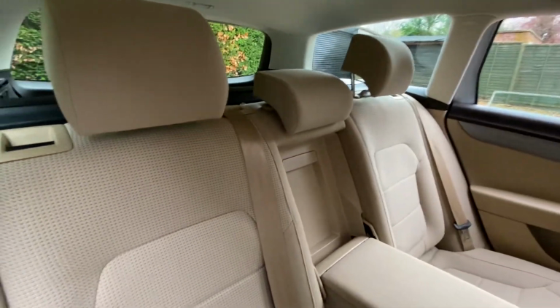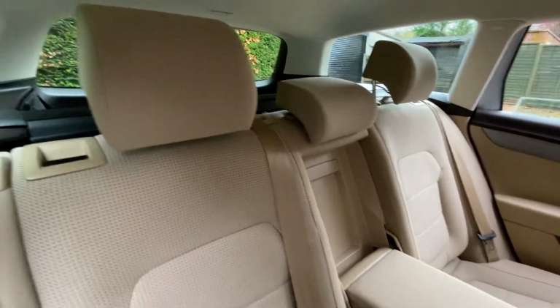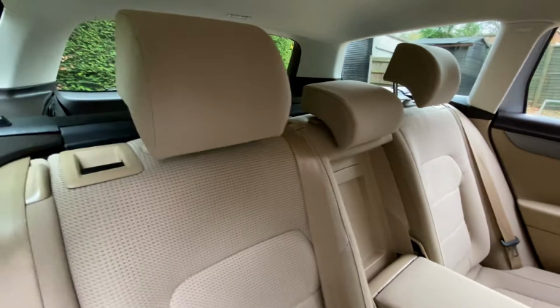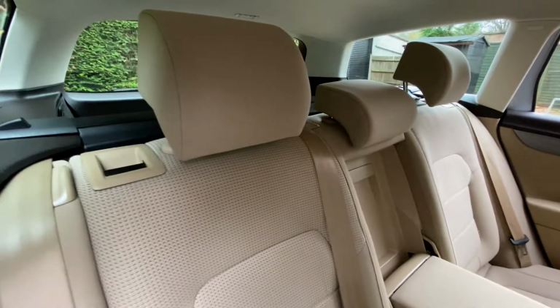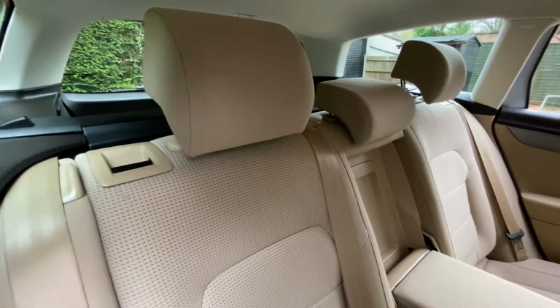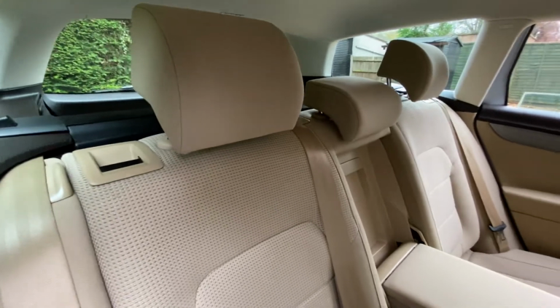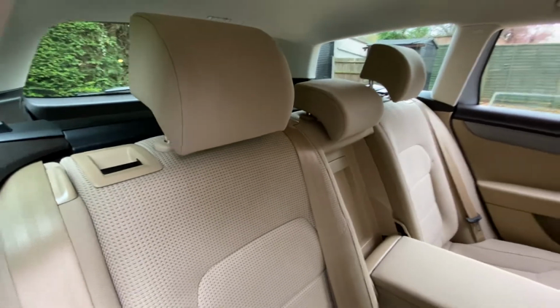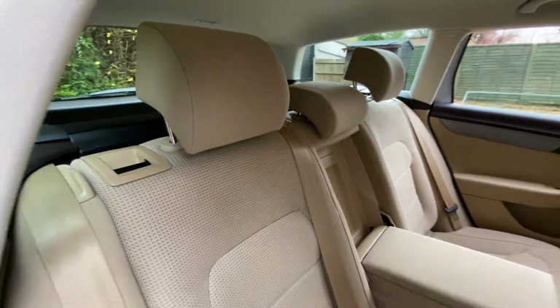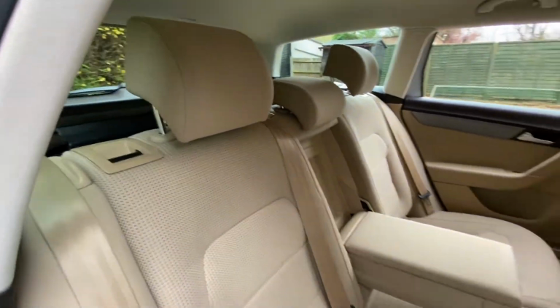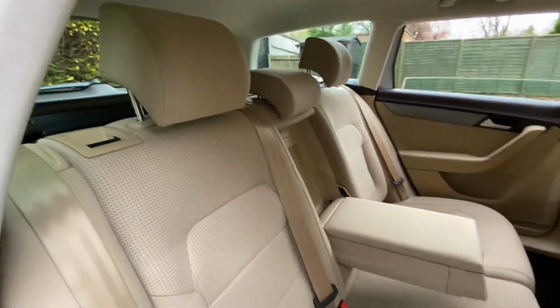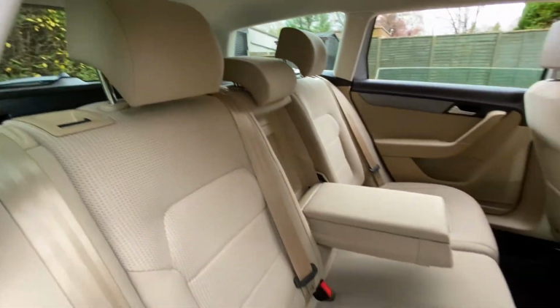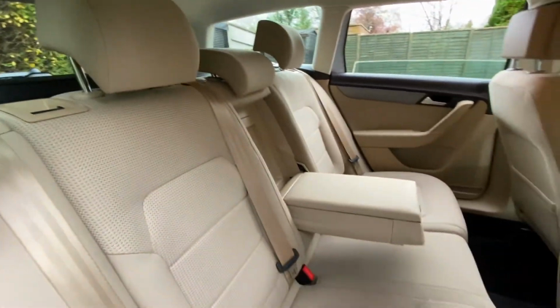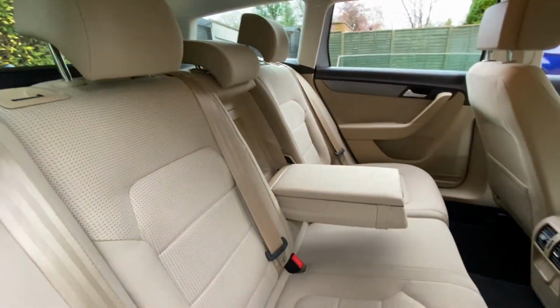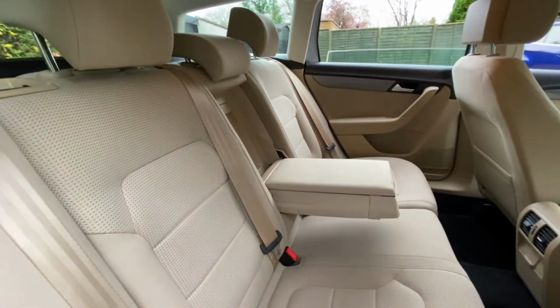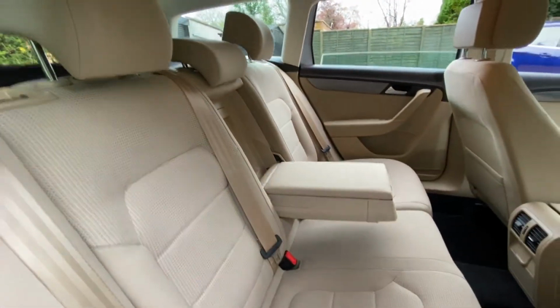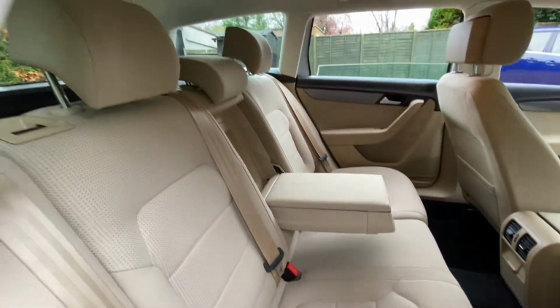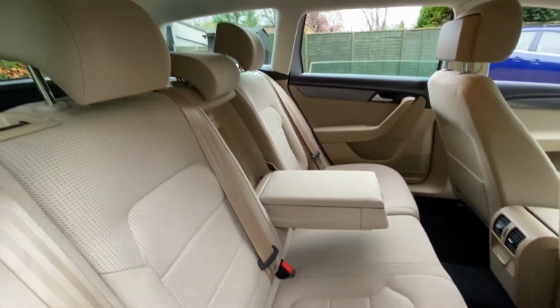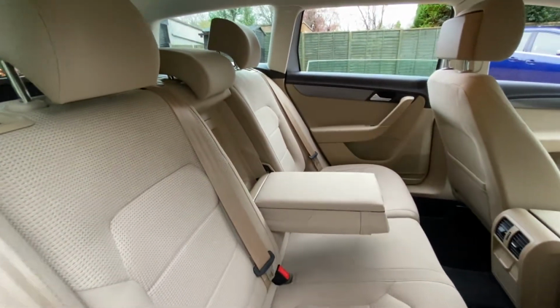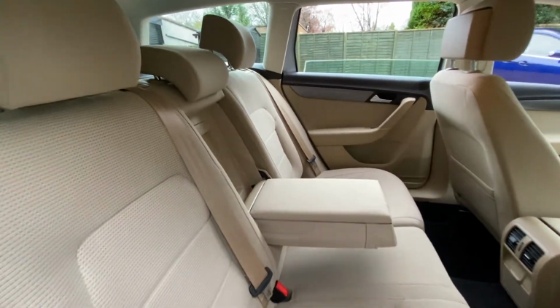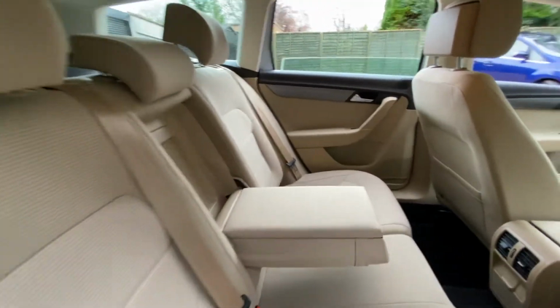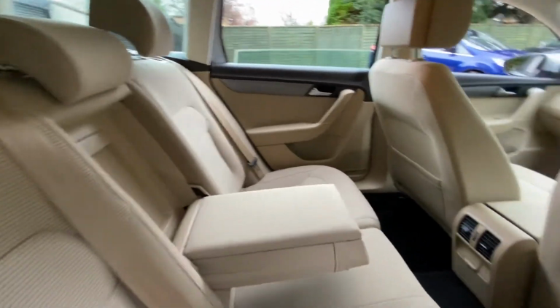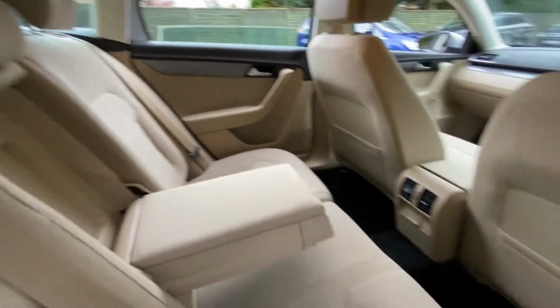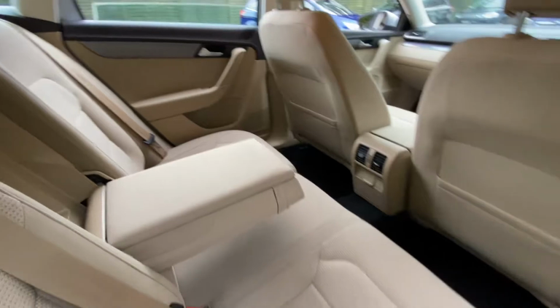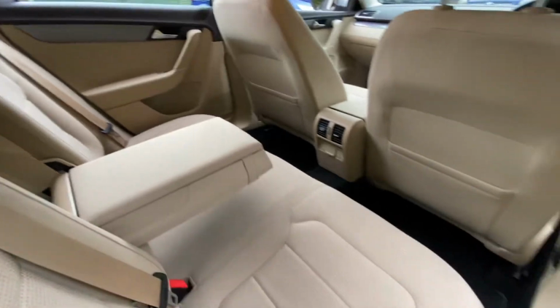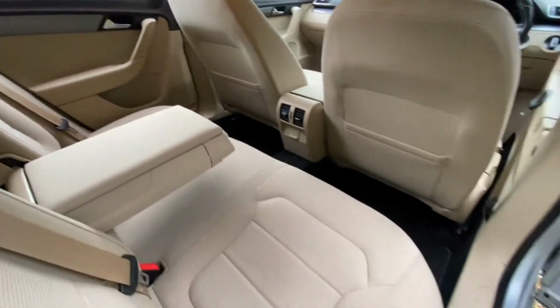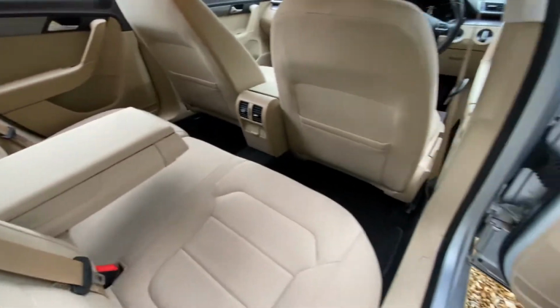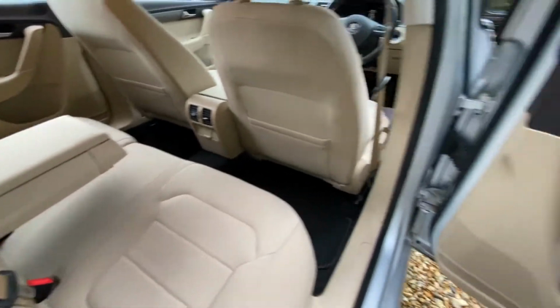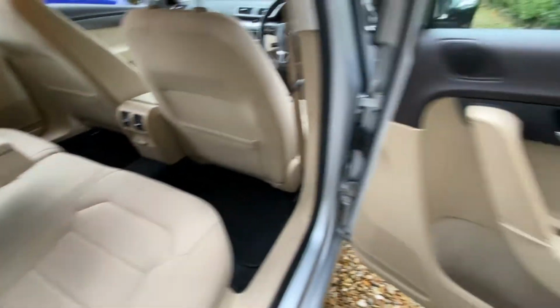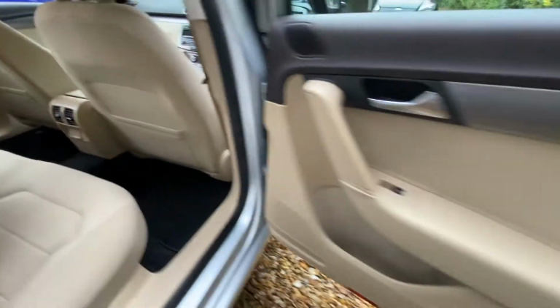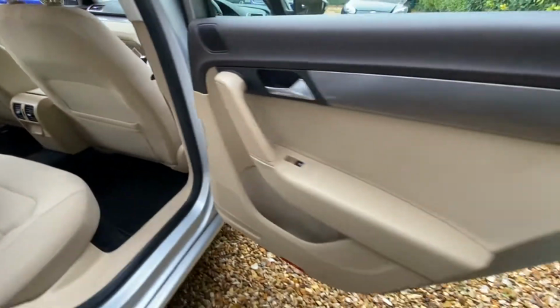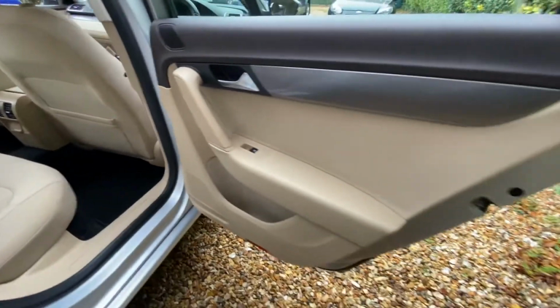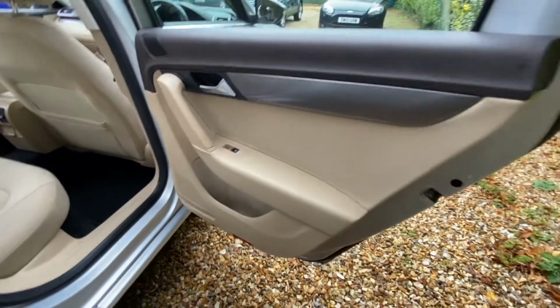From this side you can see the condition of the seatbelts, the armrest, and the headrest as well. Overall, very good condition throughout the vehicle.